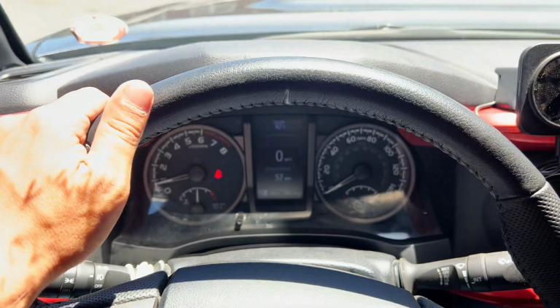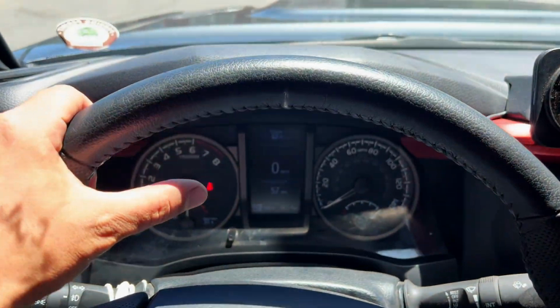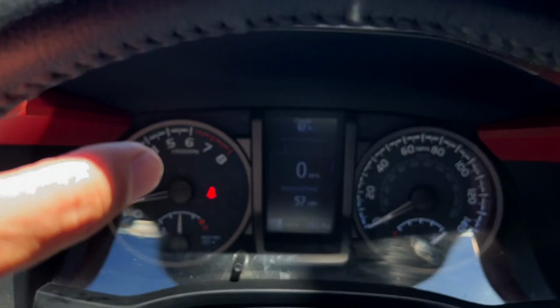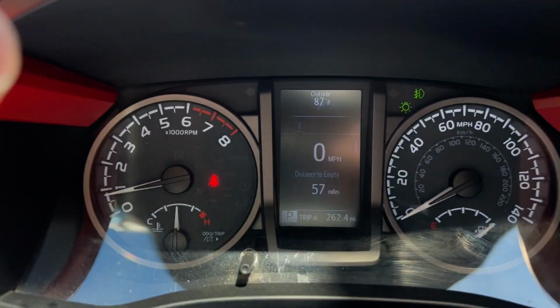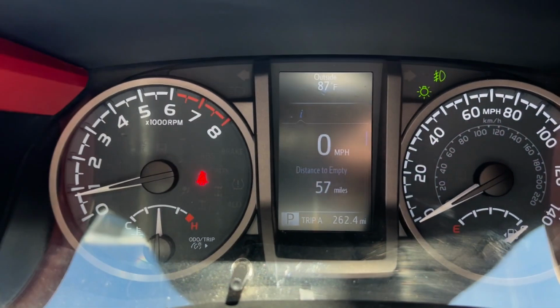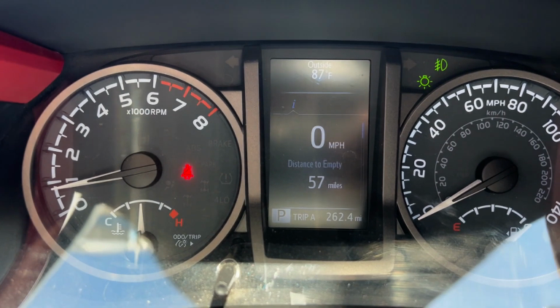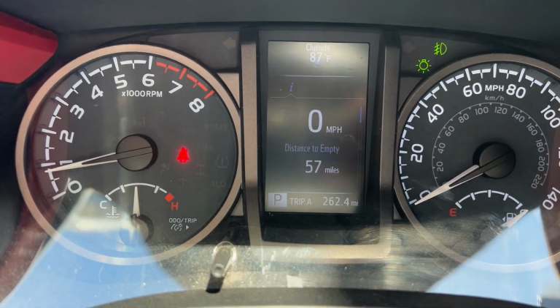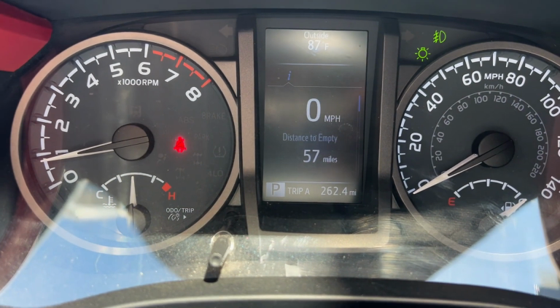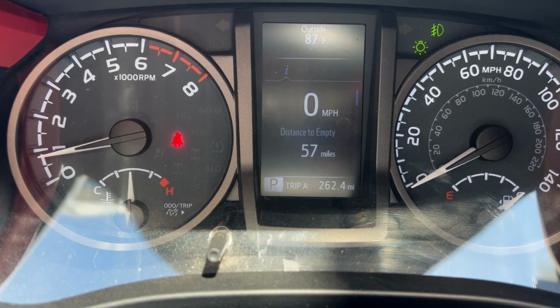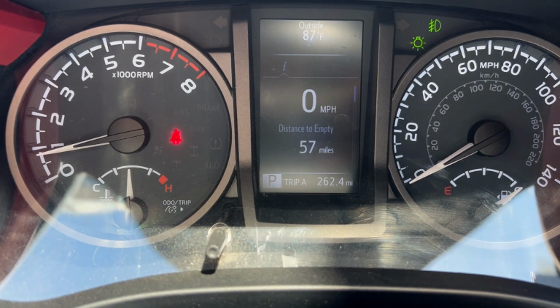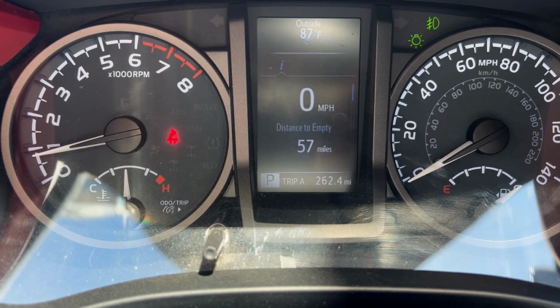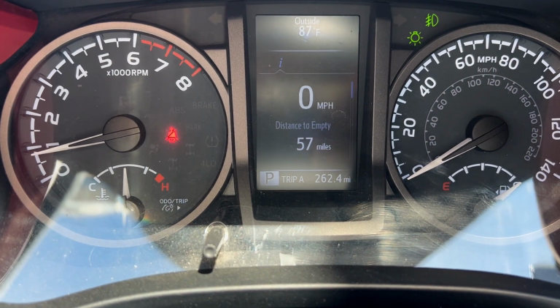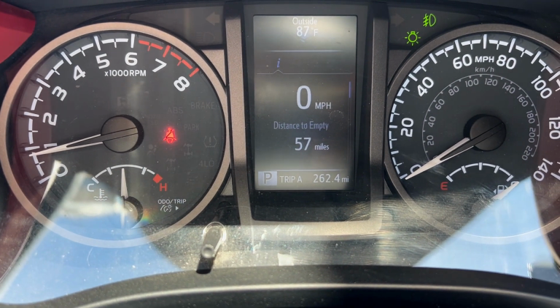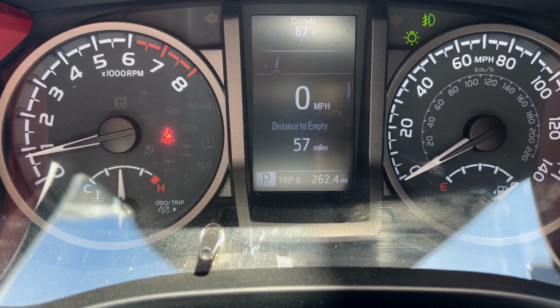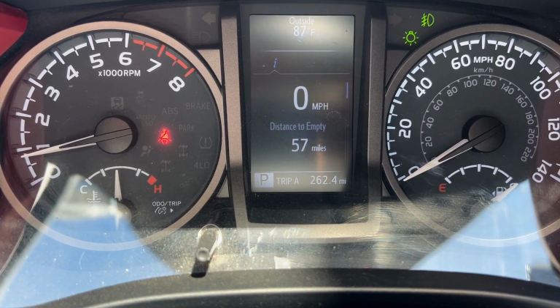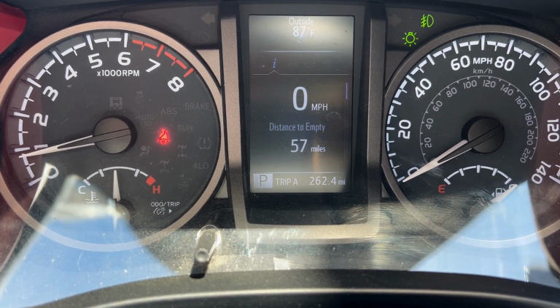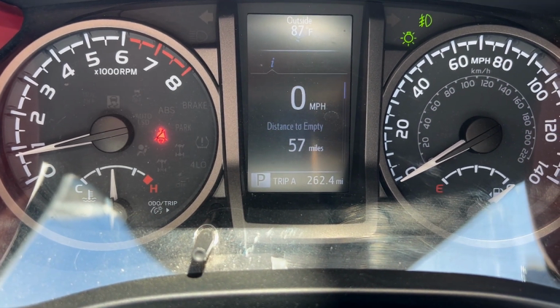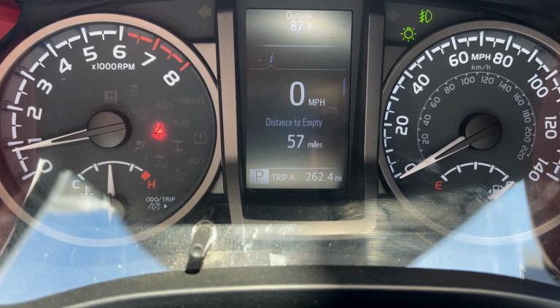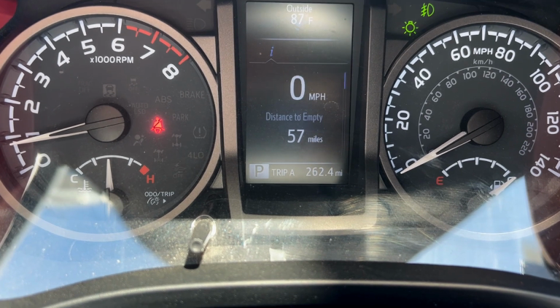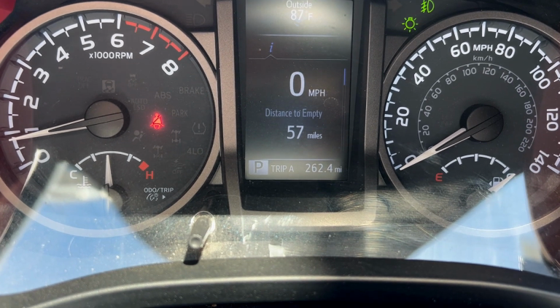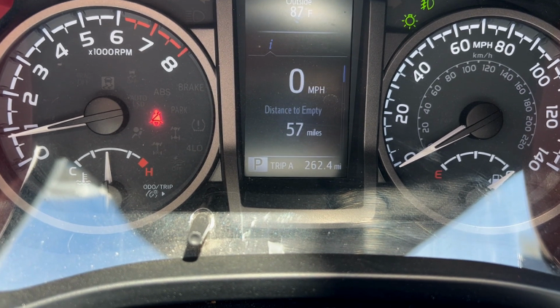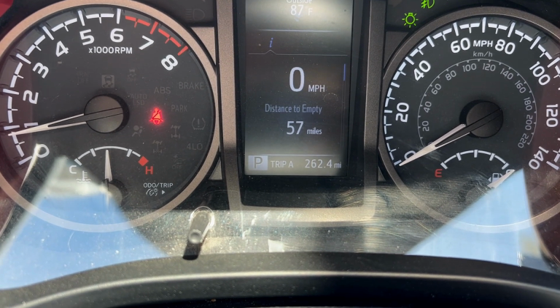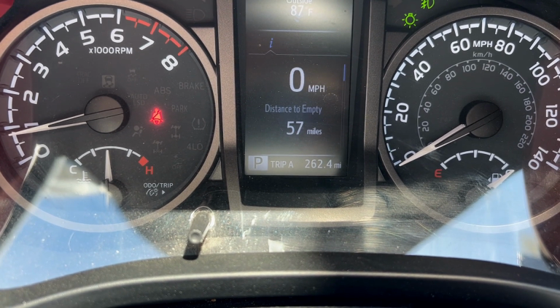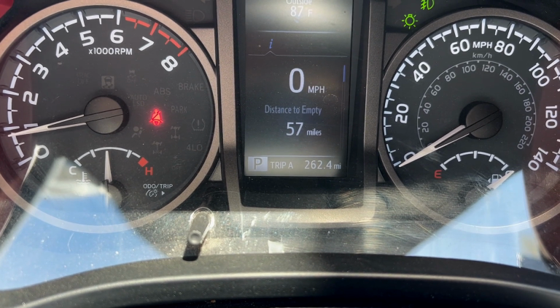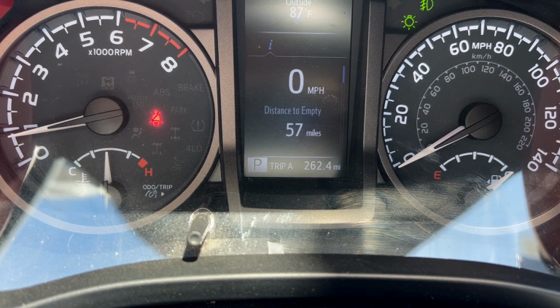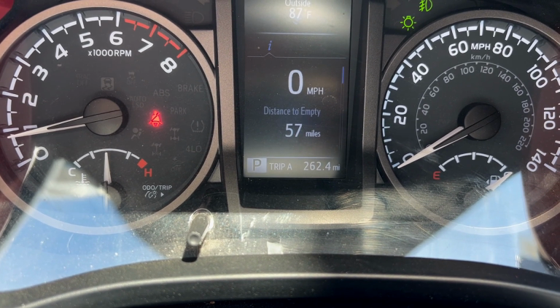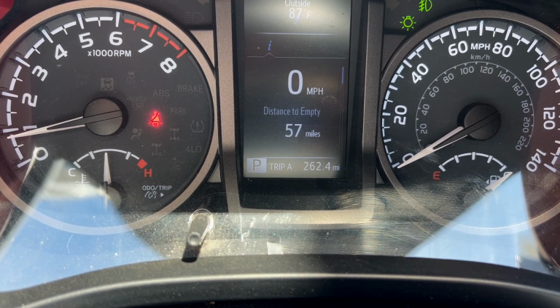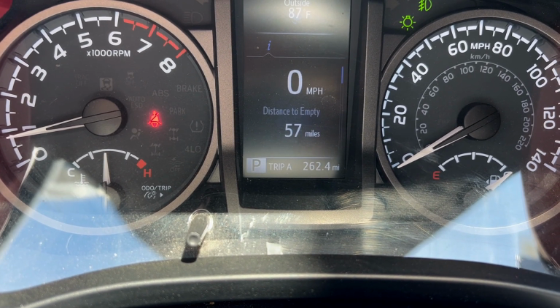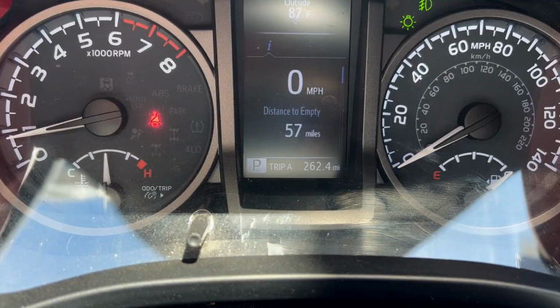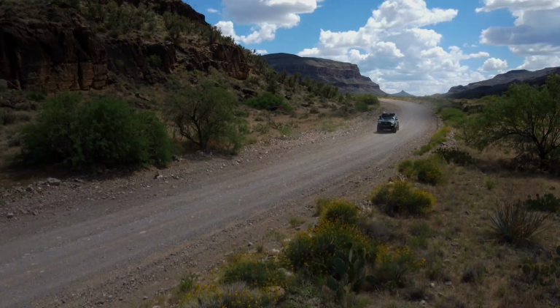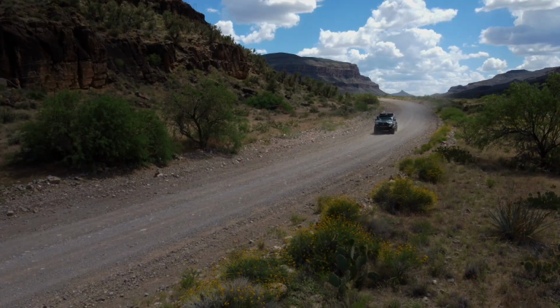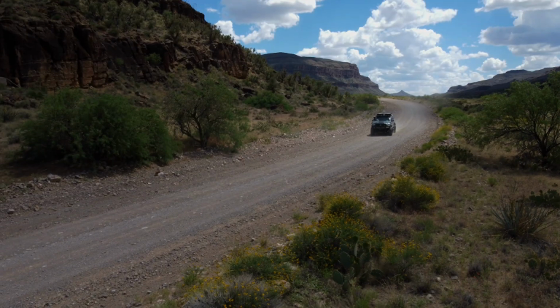As great as Load E rubber is for off-roading — especially on the rocks — if you're not going to be on rocks and you live somewhere you'll do a lot of desert runs, maybe you can think about running lighter tires. With larger tires, I did notice a decrease in handling, but definitely a much smoother ride off-road after airing down.